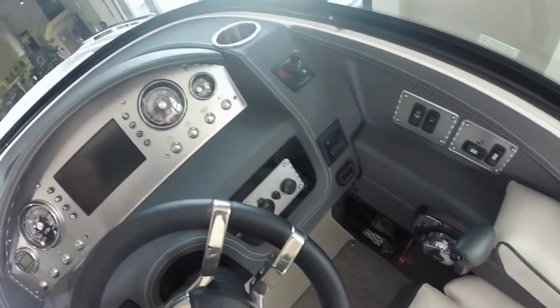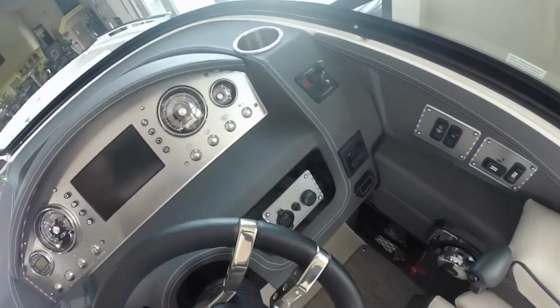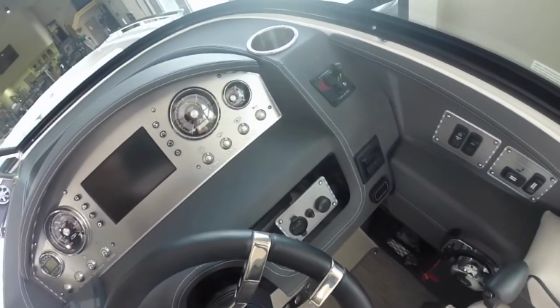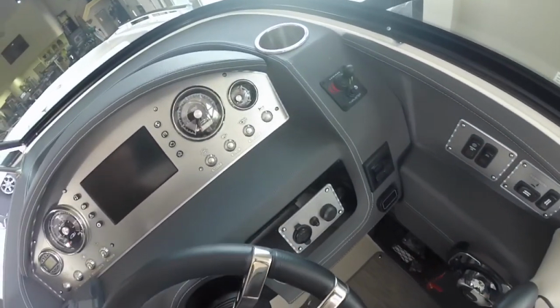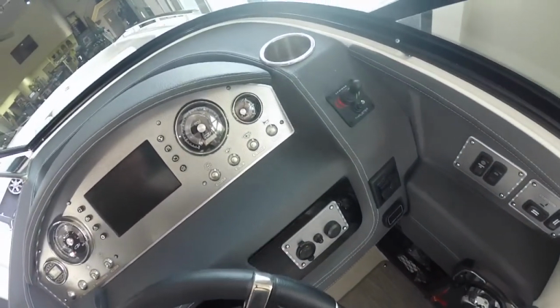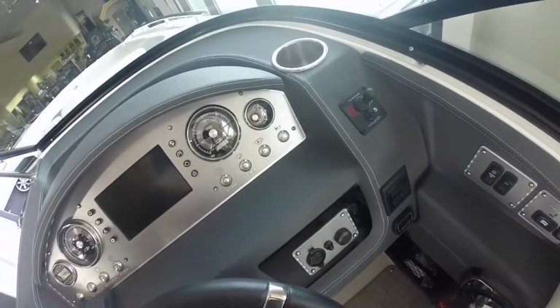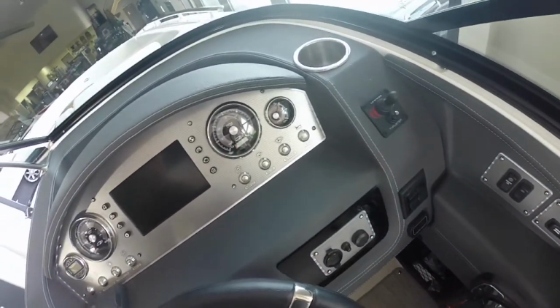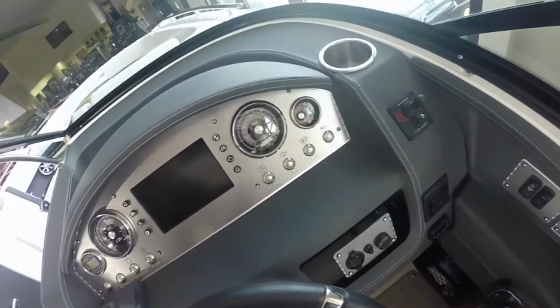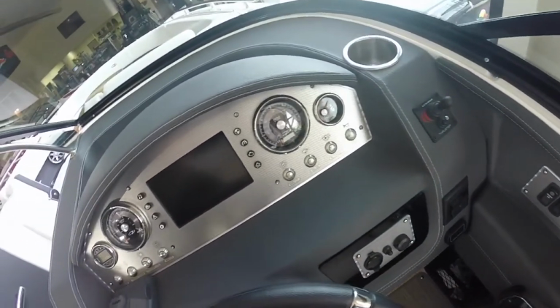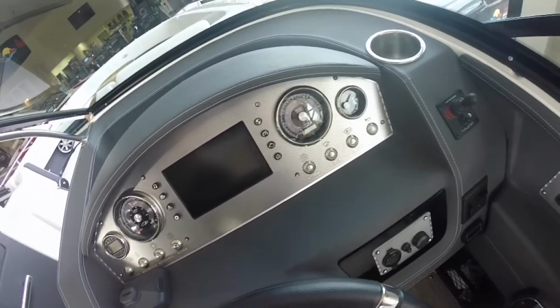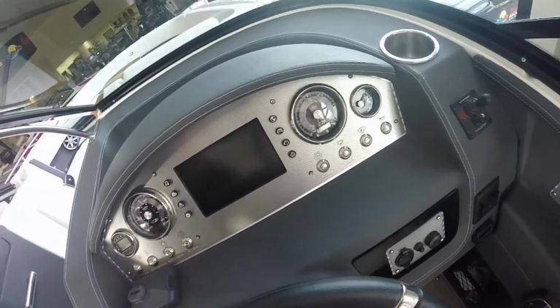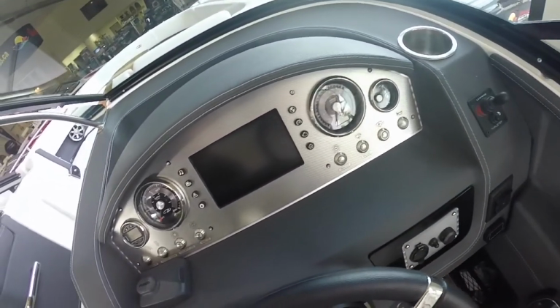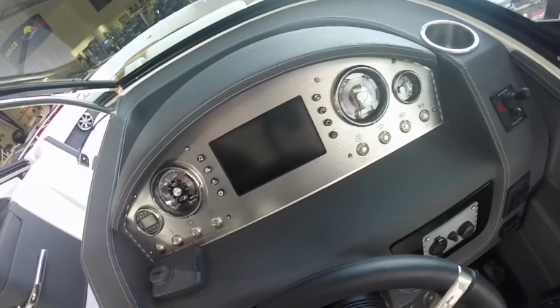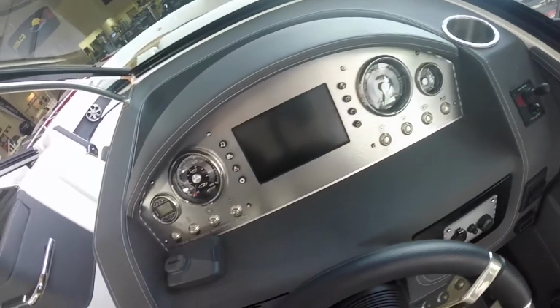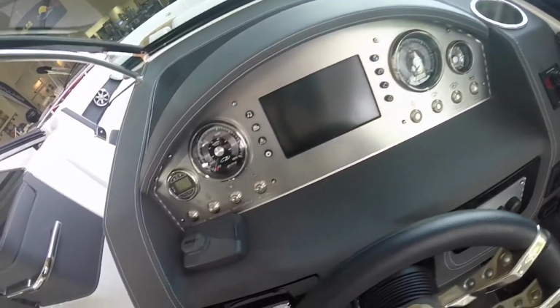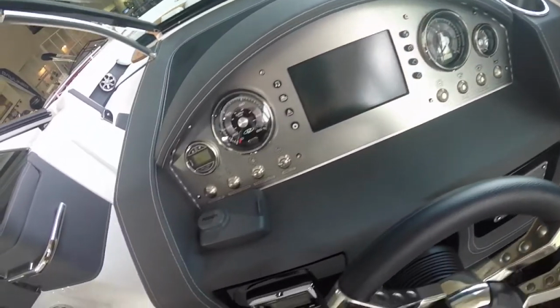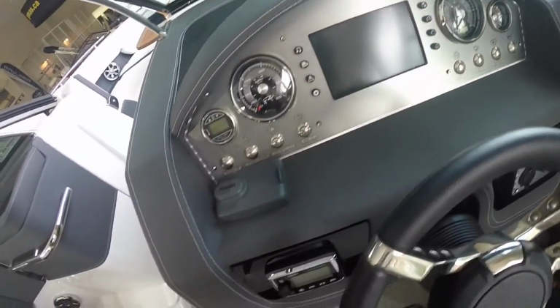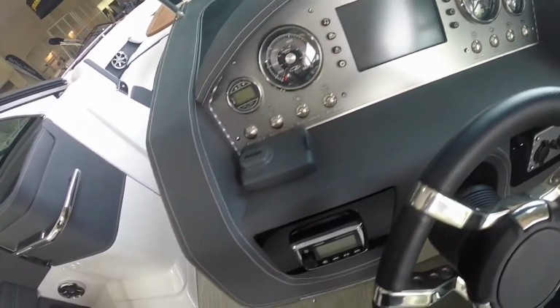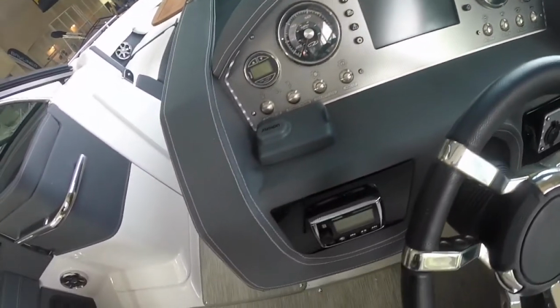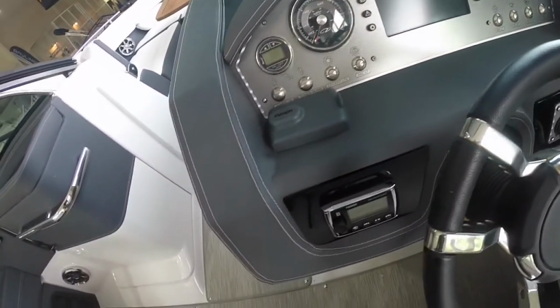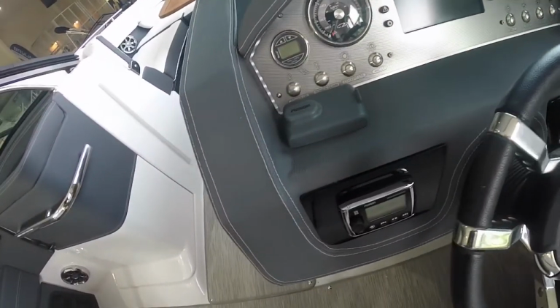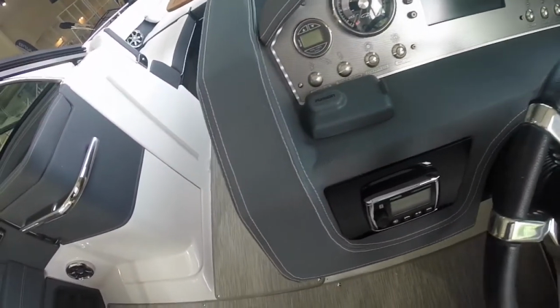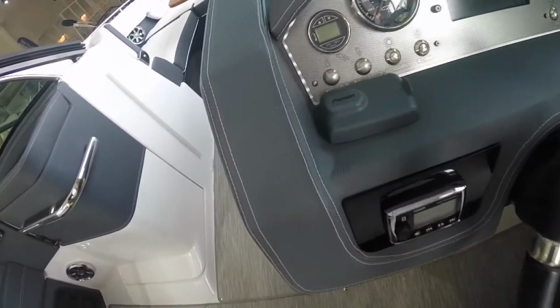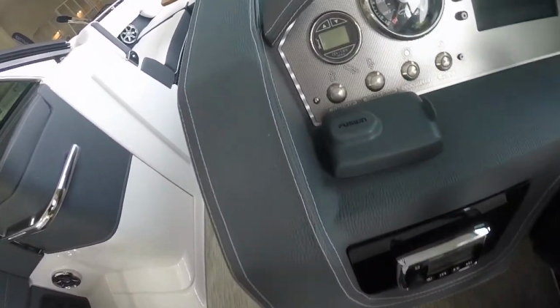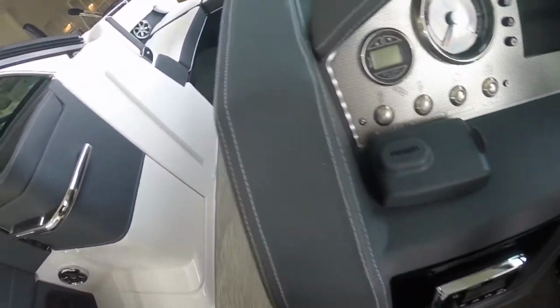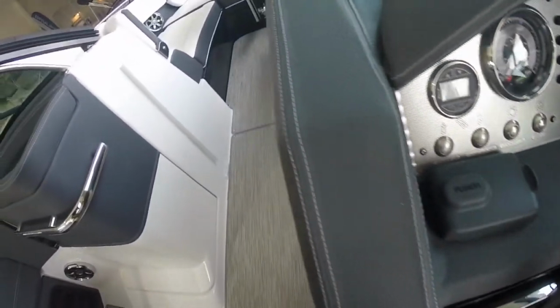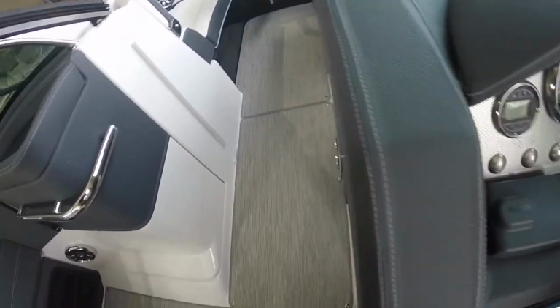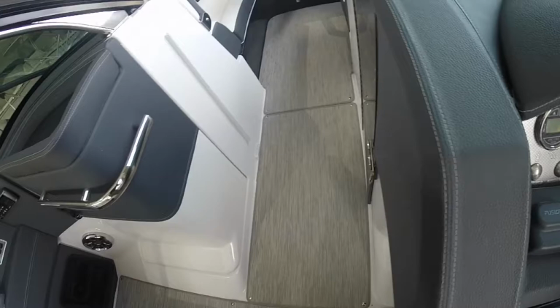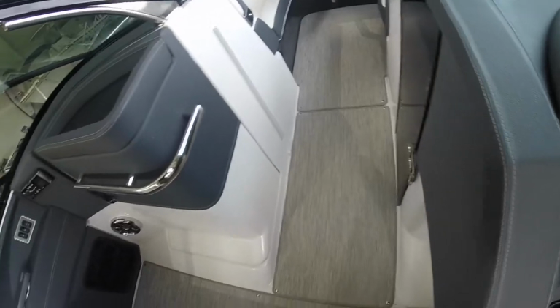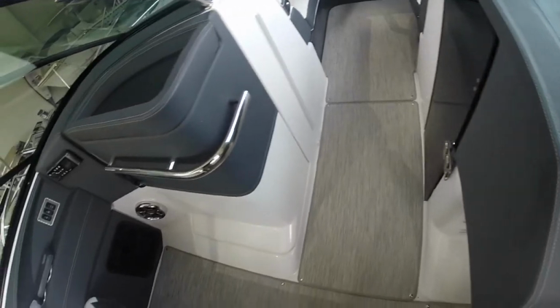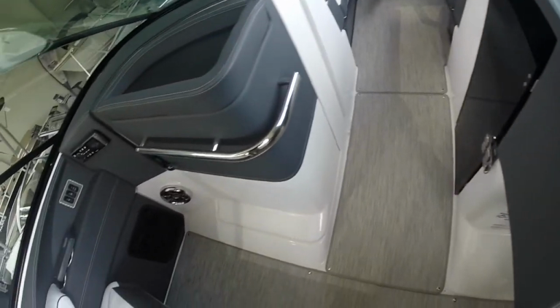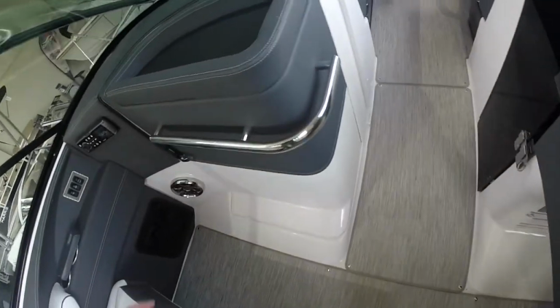As we quickly scan across the helm you can see the bow thruster joystick, all the gauges with Regal View, the depth sounder, as well as the power tower buttons which we'll come back to in a little bit.